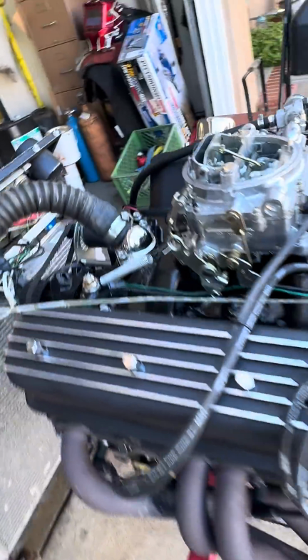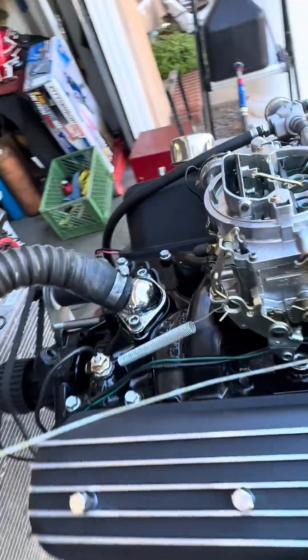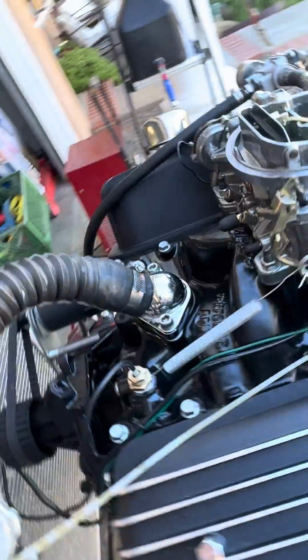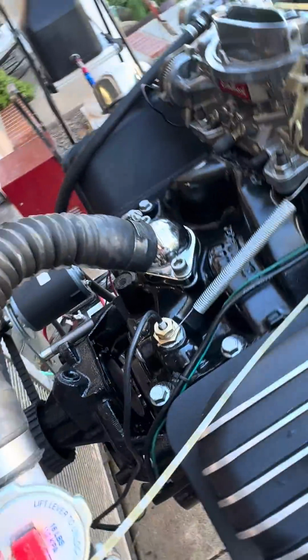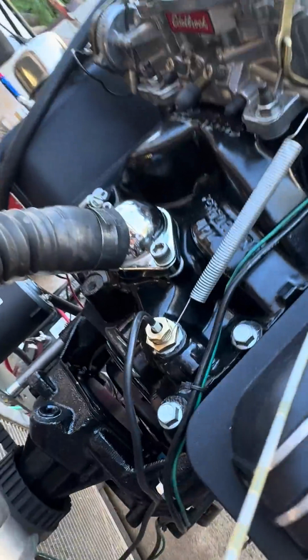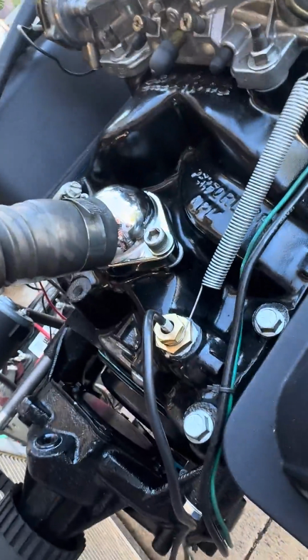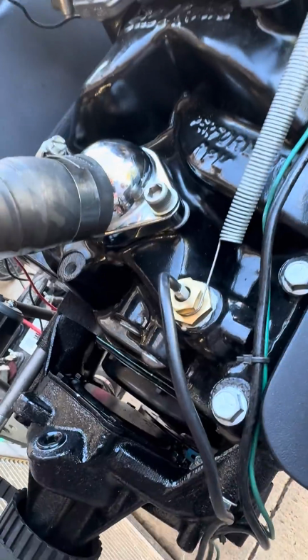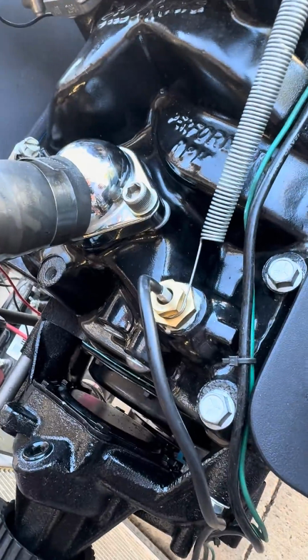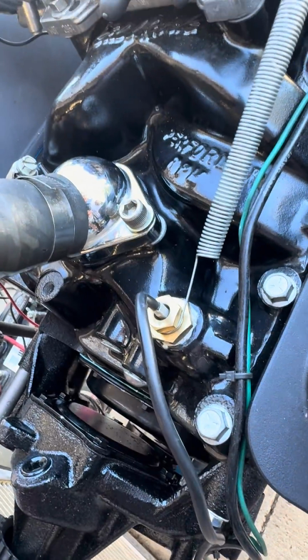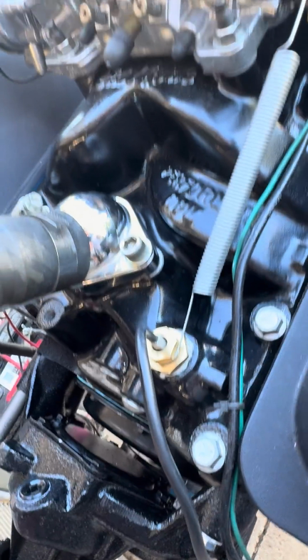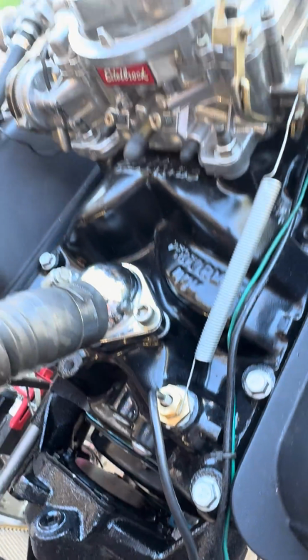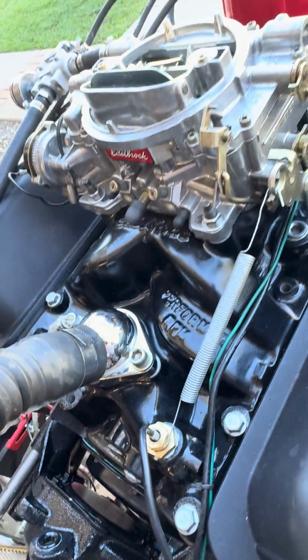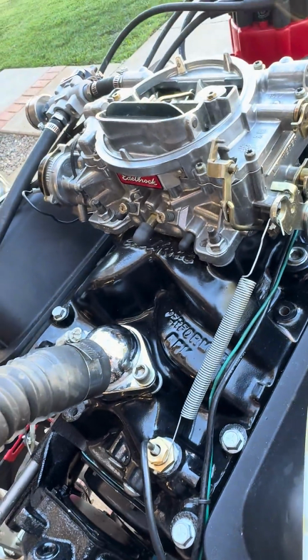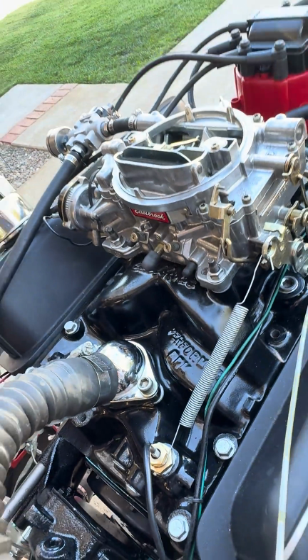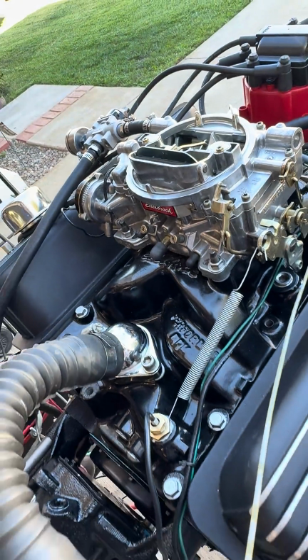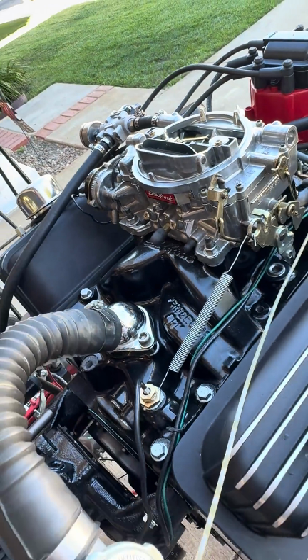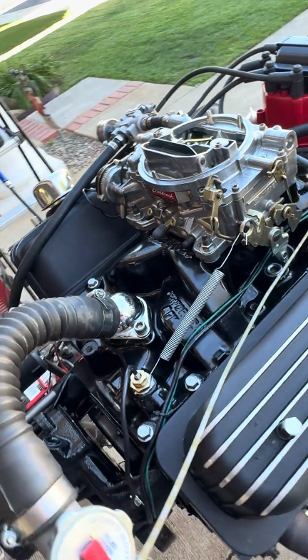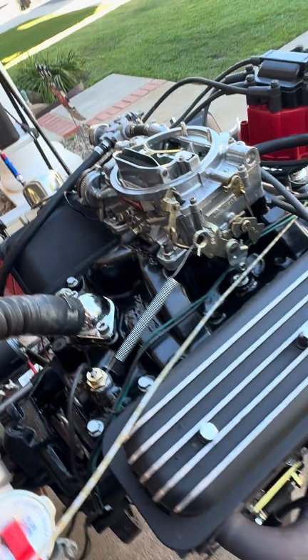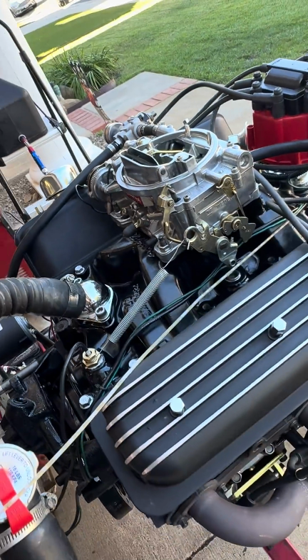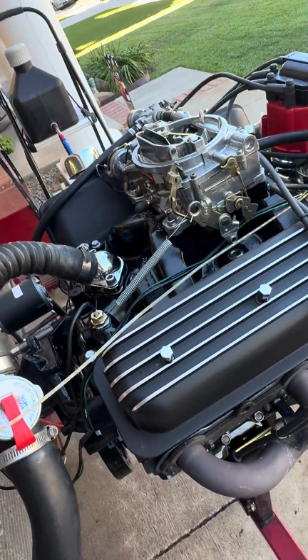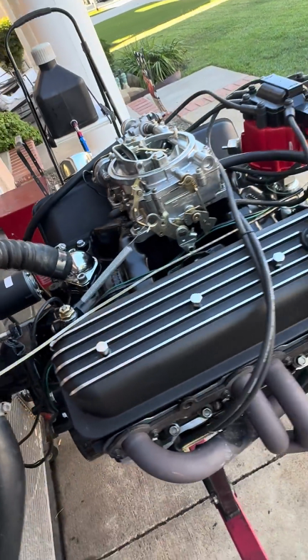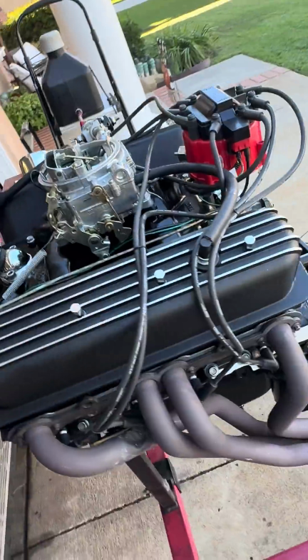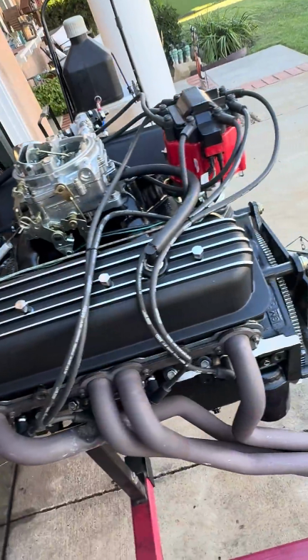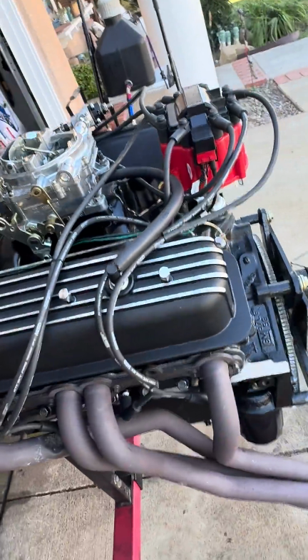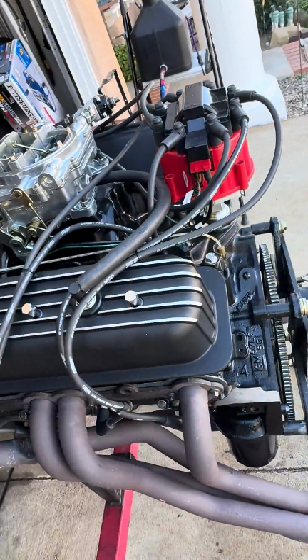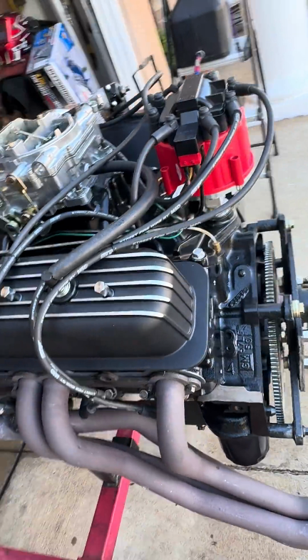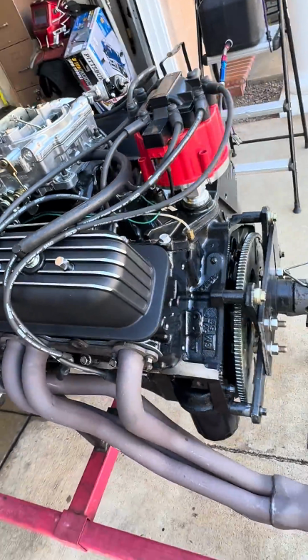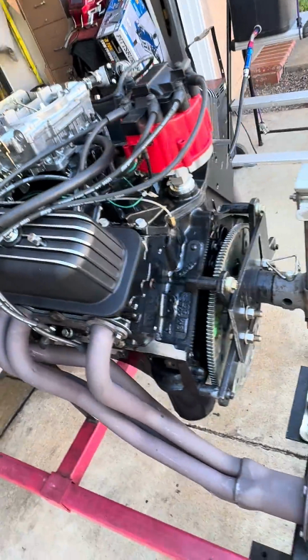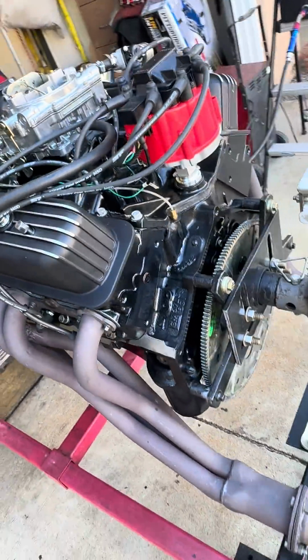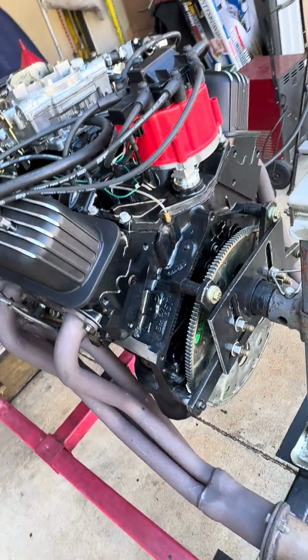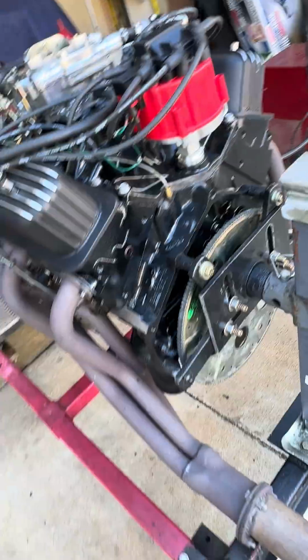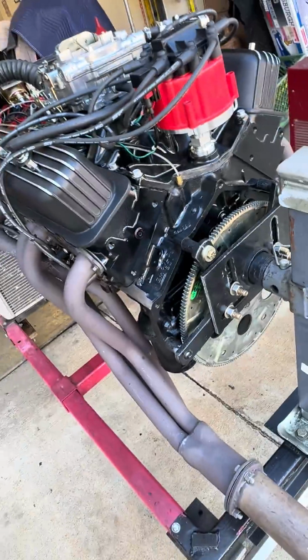It also has an Edelbrock RPM intake manifold and a 750 Edelbrock carburetor. There's an HEI distributor which has been recurved to try to get a little more power out of it.